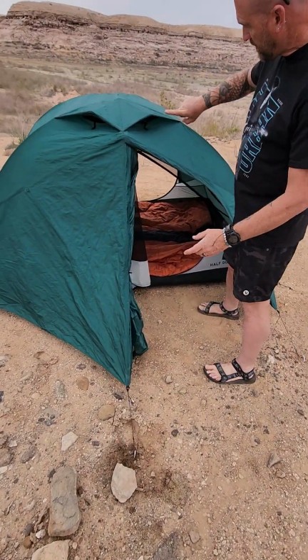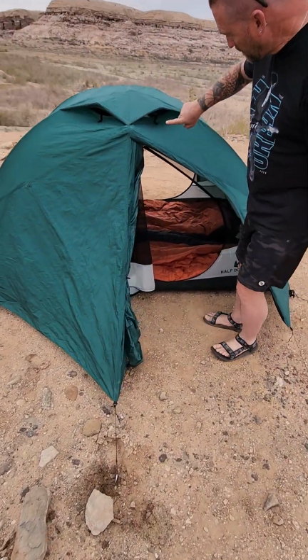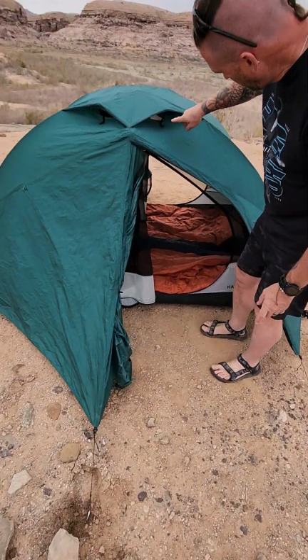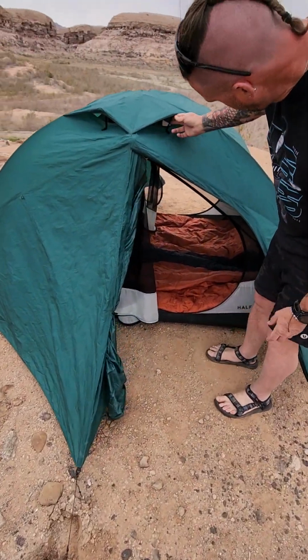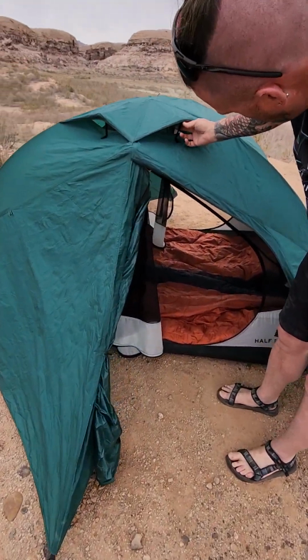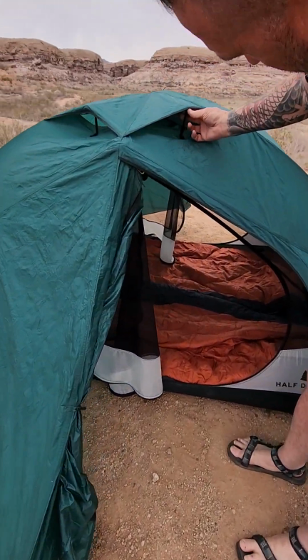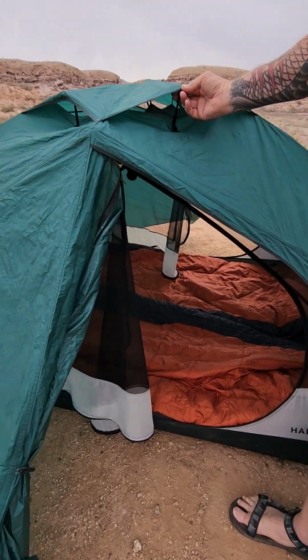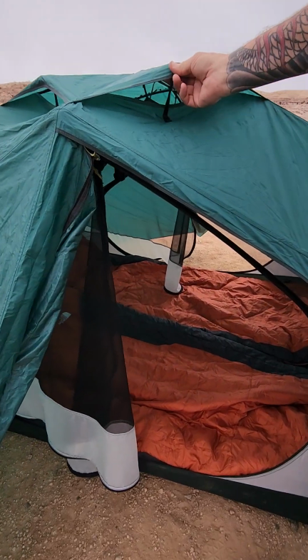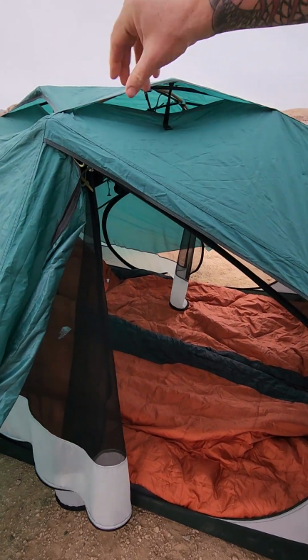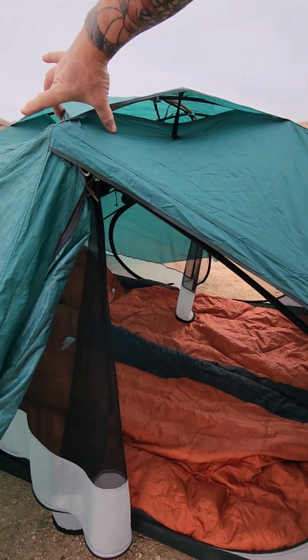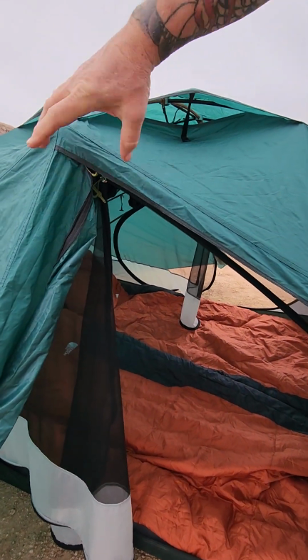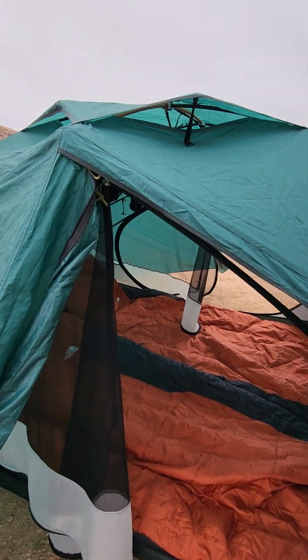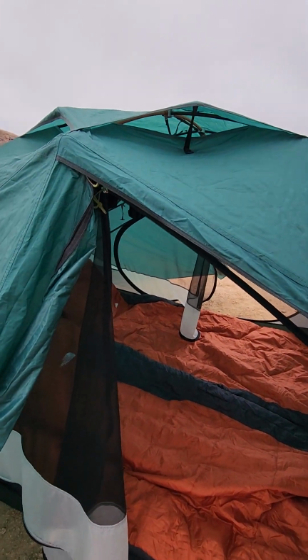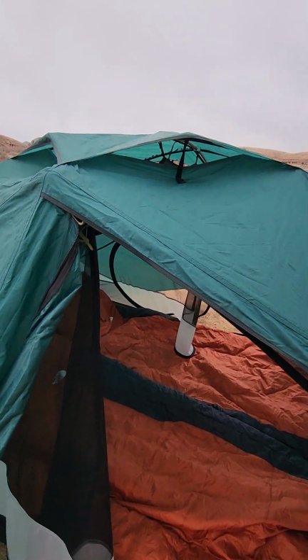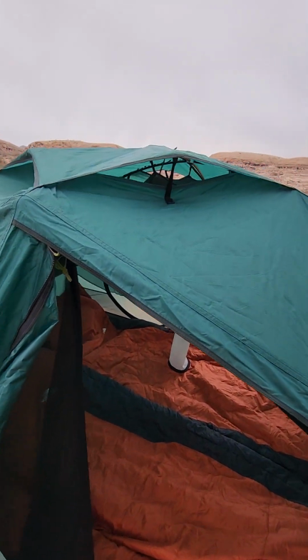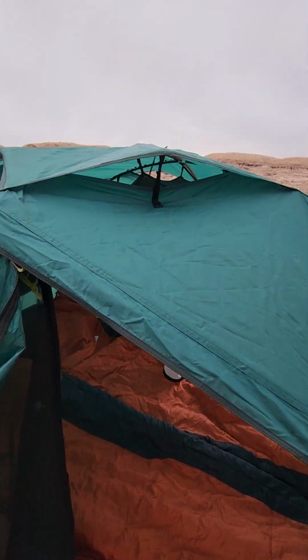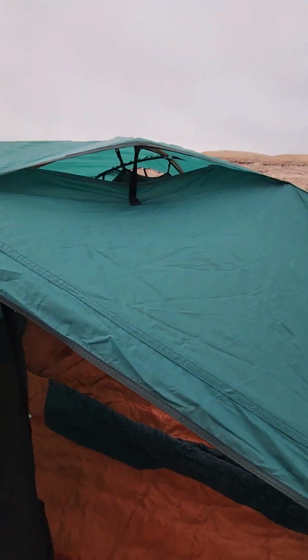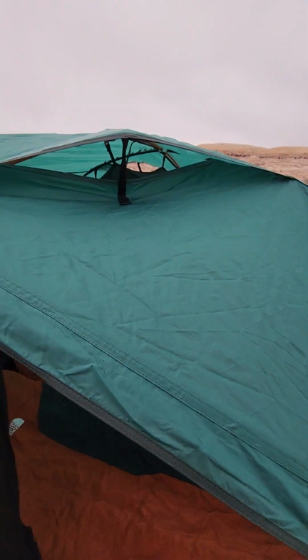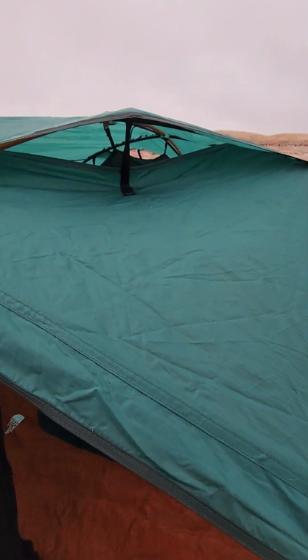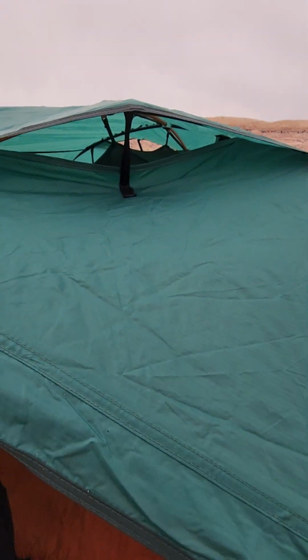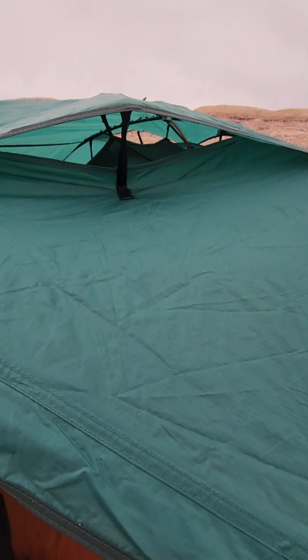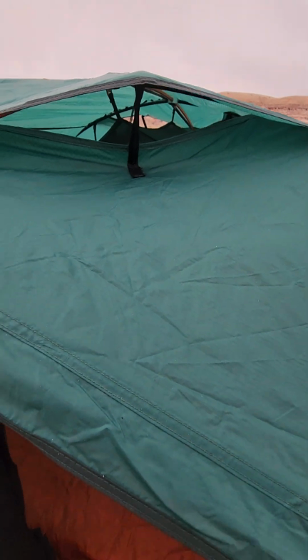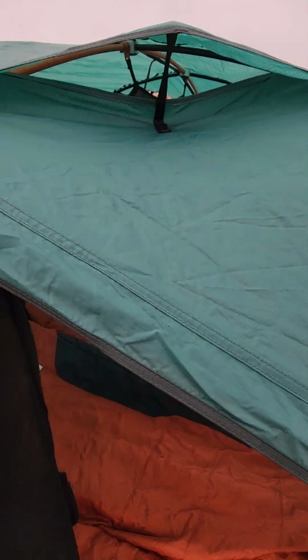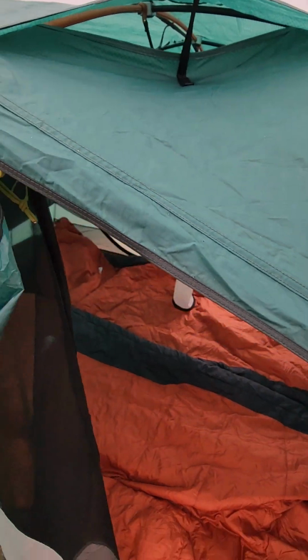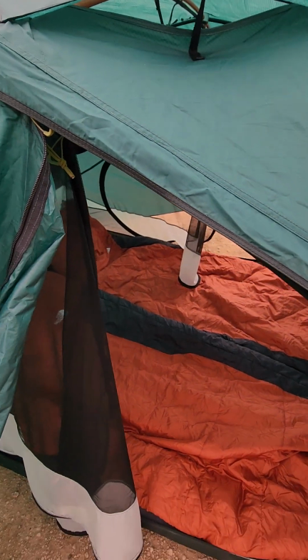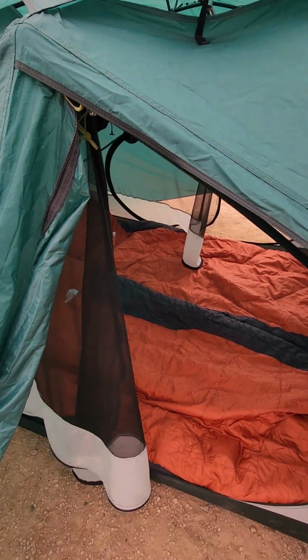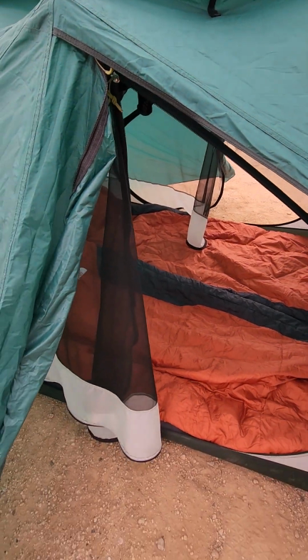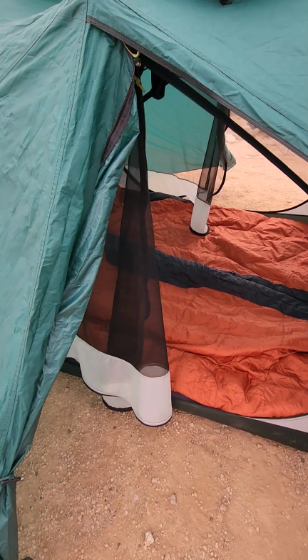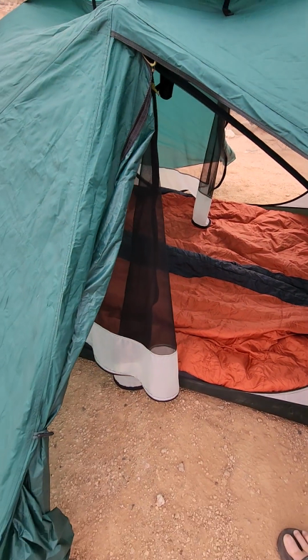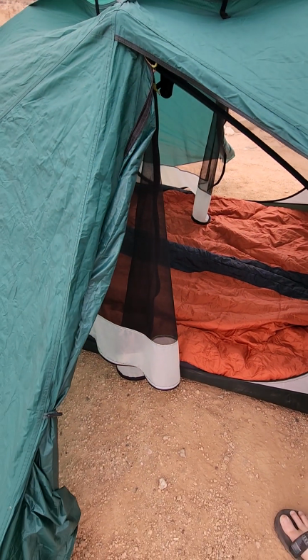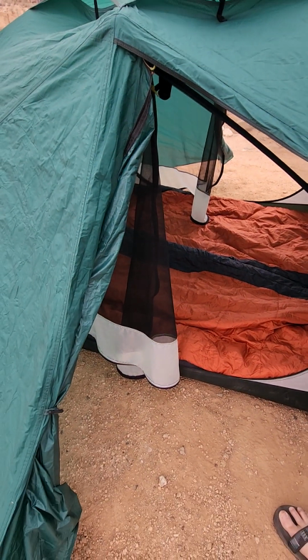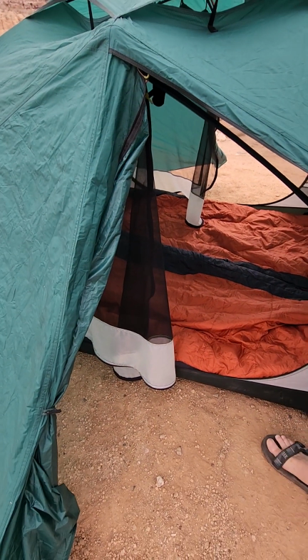On the top up here you've got your ceiling vents that let everything out, so you don't get the accumulation of moisture at night.